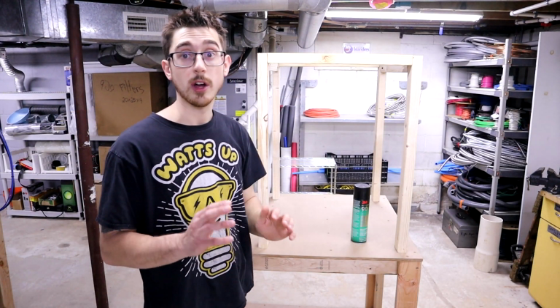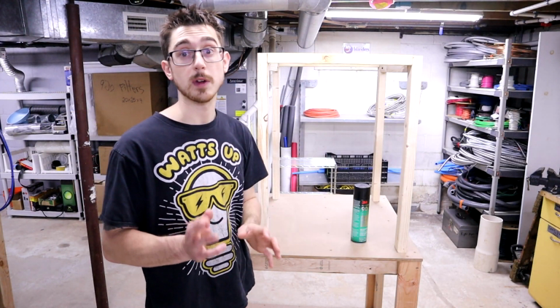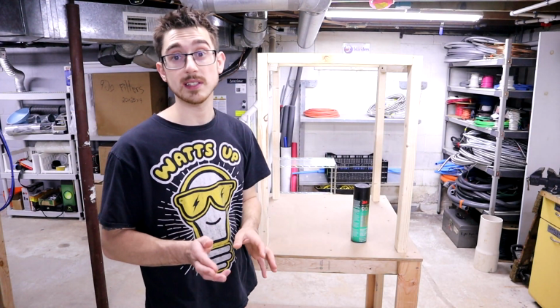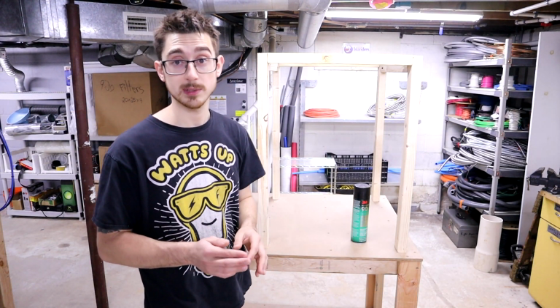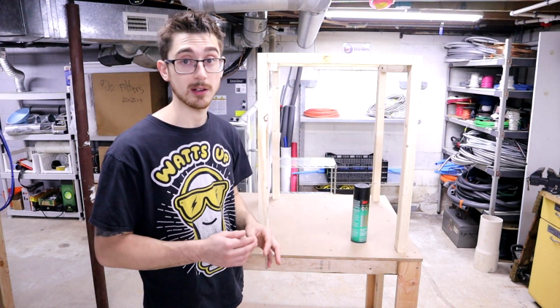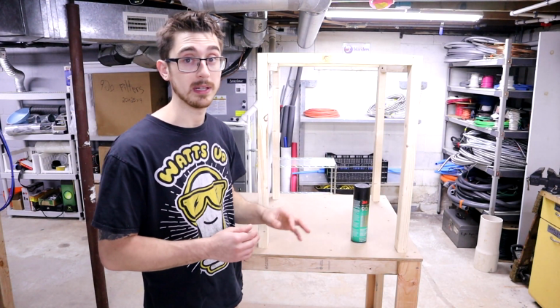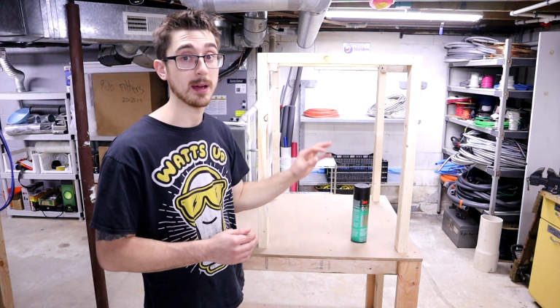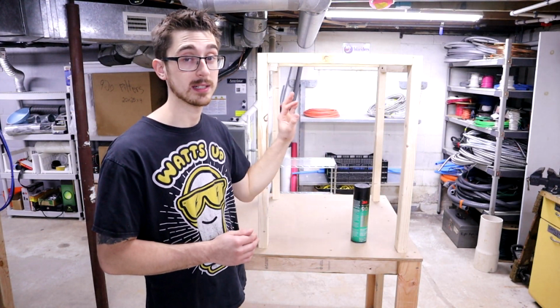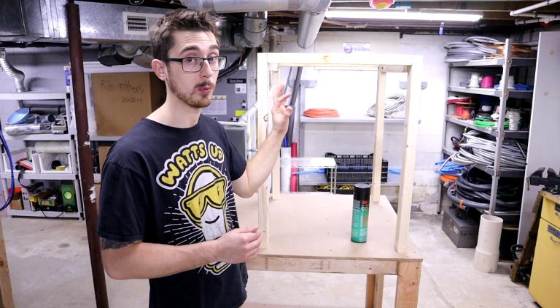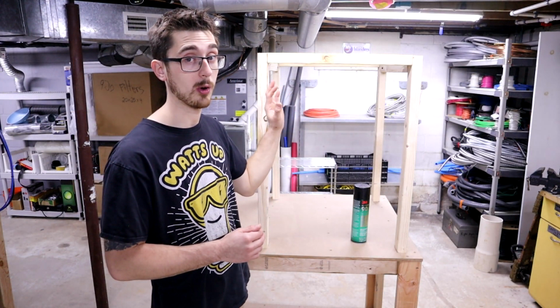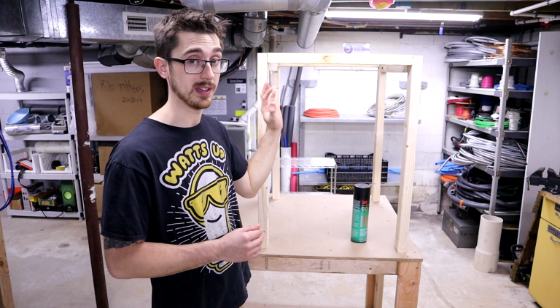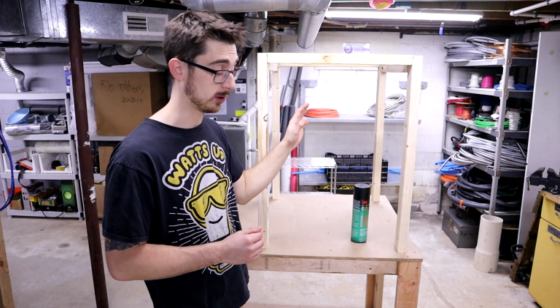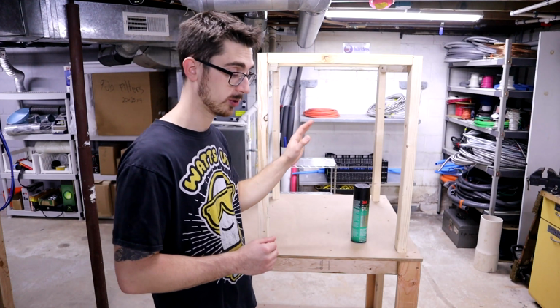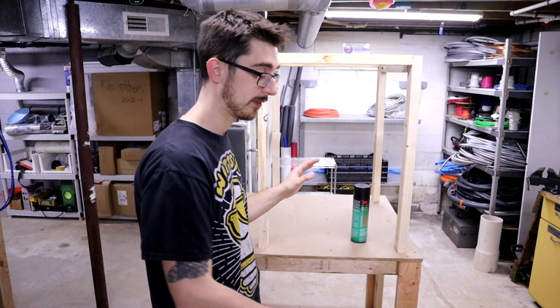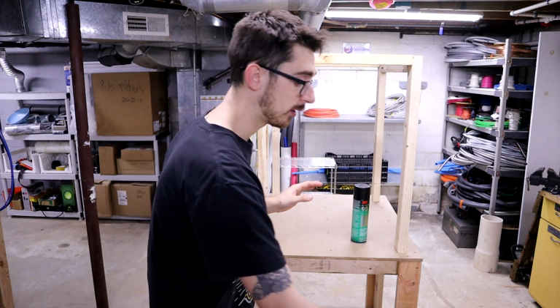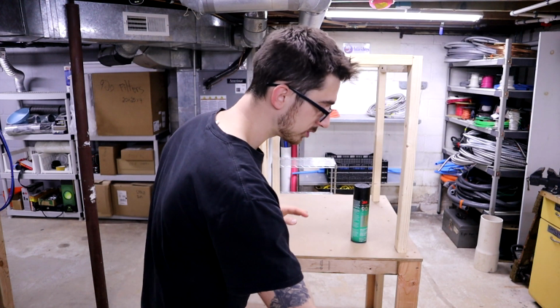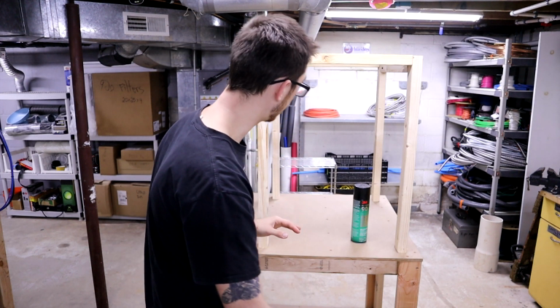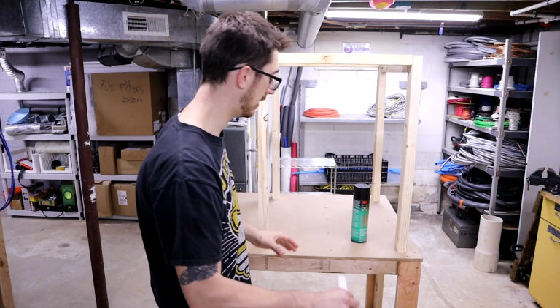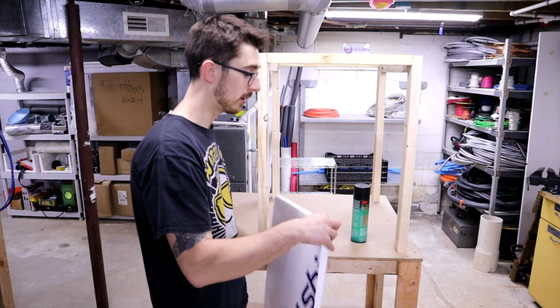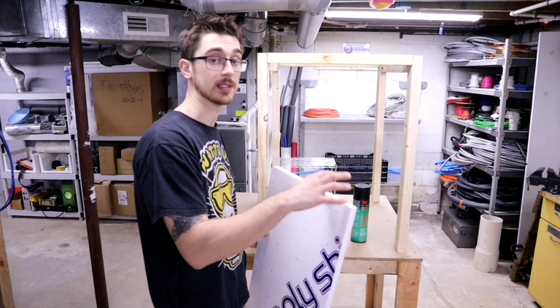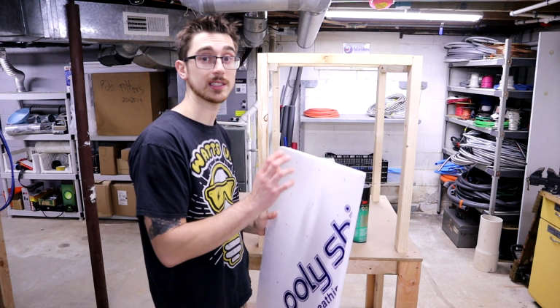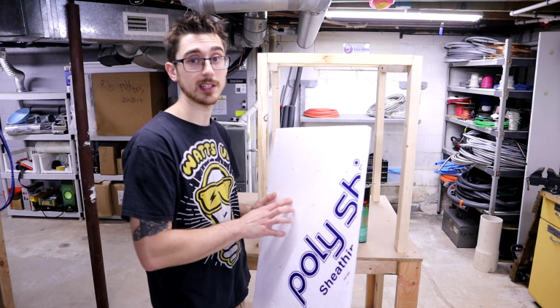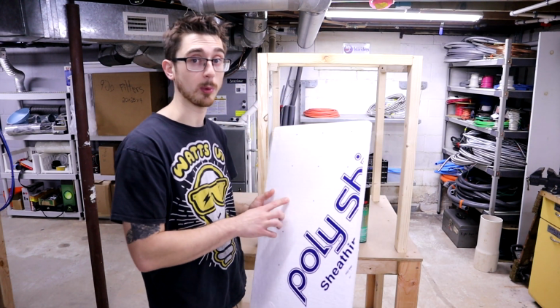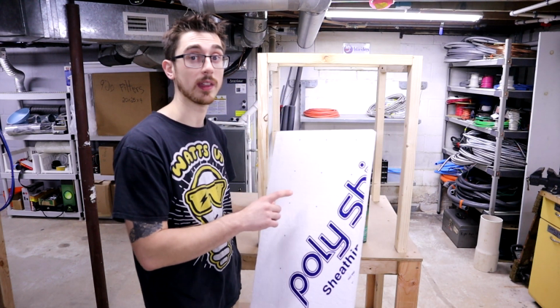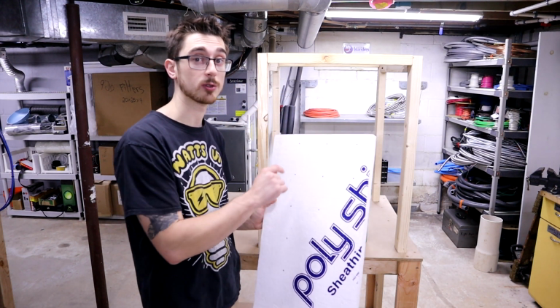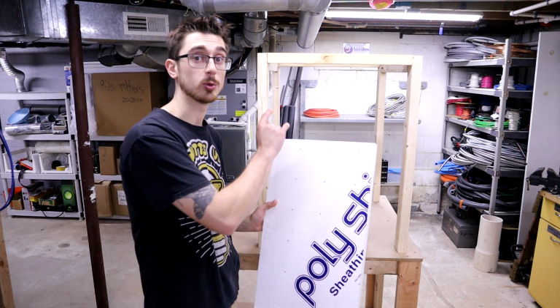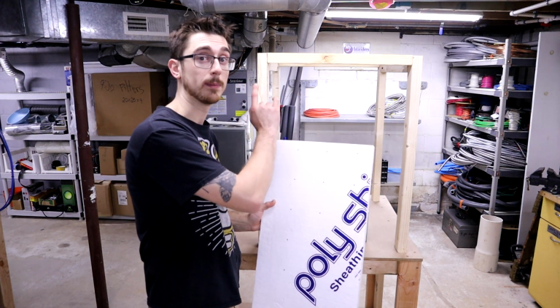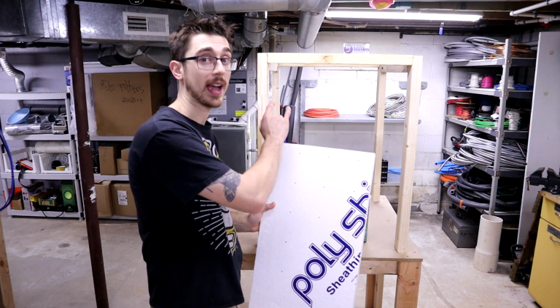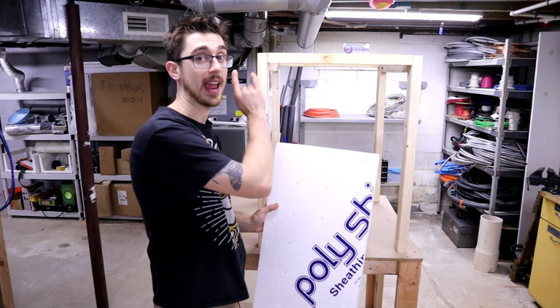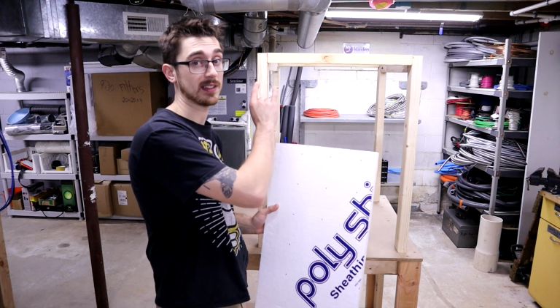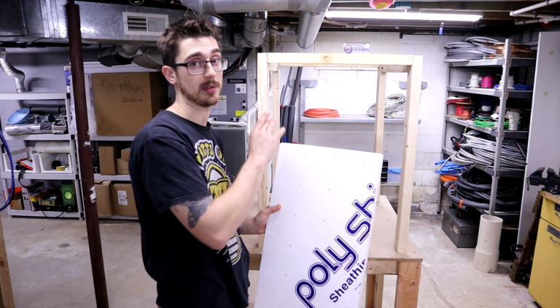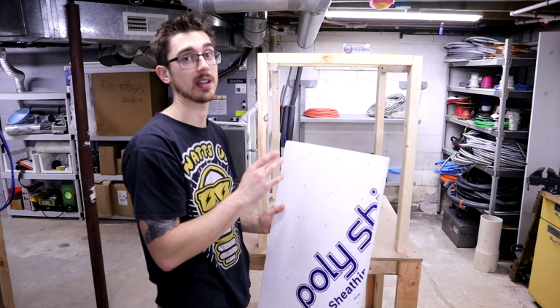Alright, the frame to the table is now complete, but now it's time to start working on the enclosure. The enclosure is made up of this insulation board that I screw to the back and the top of this thing.